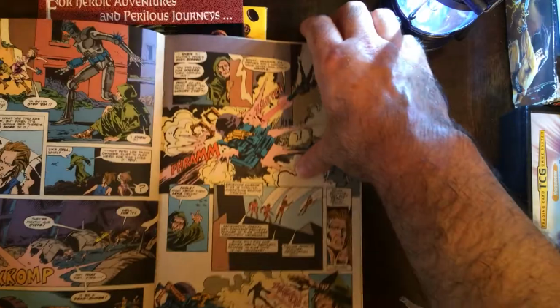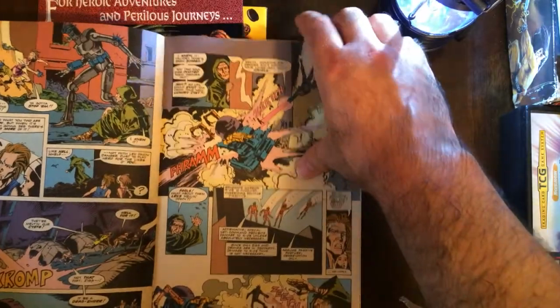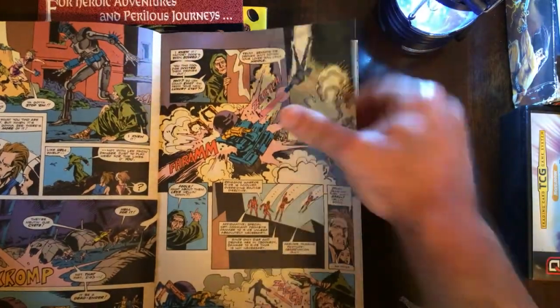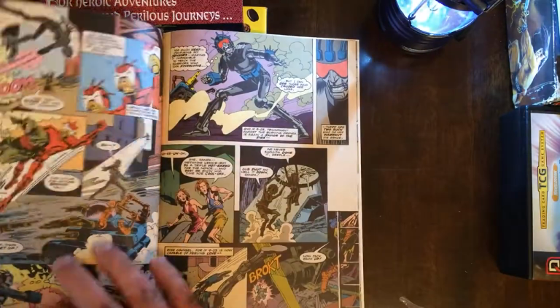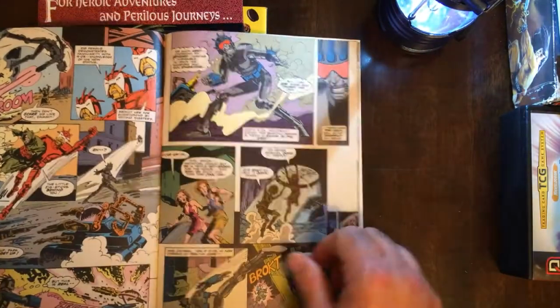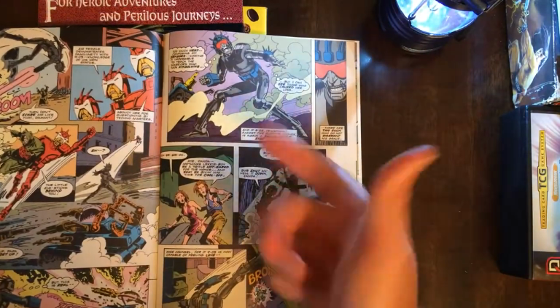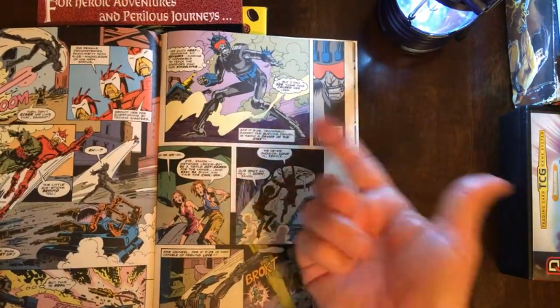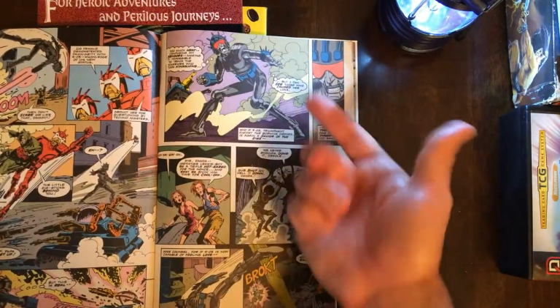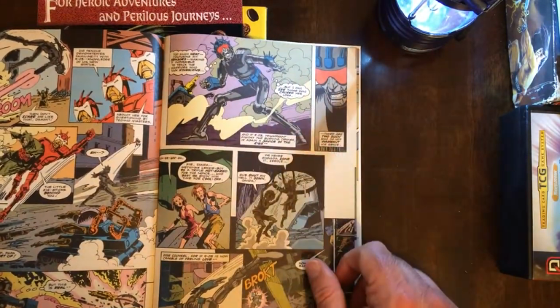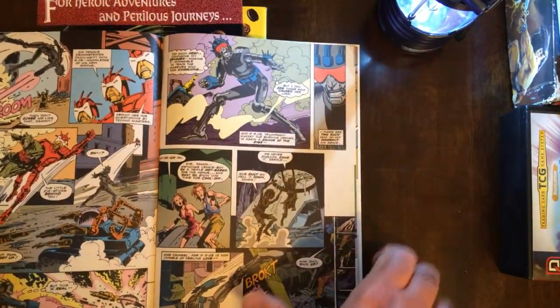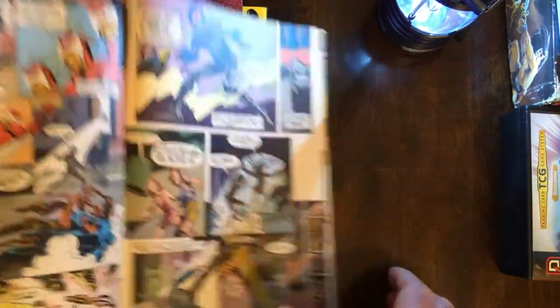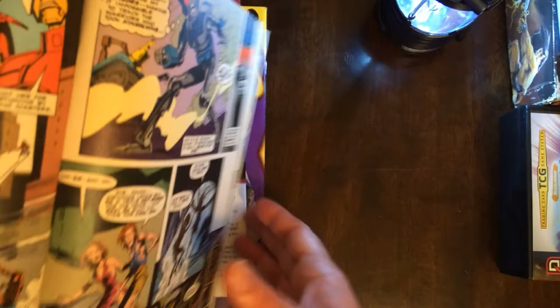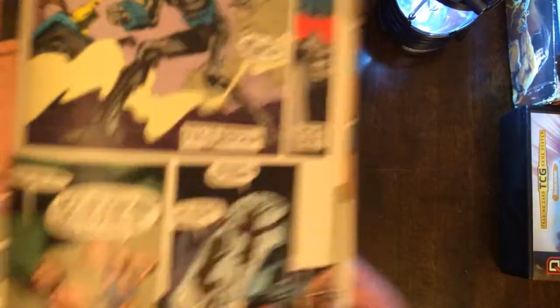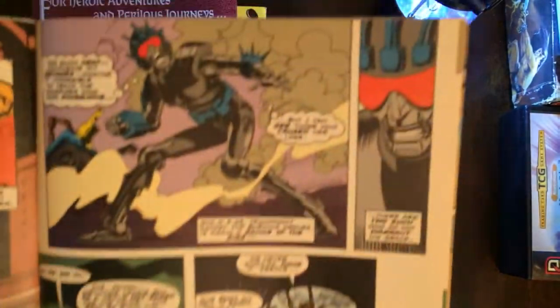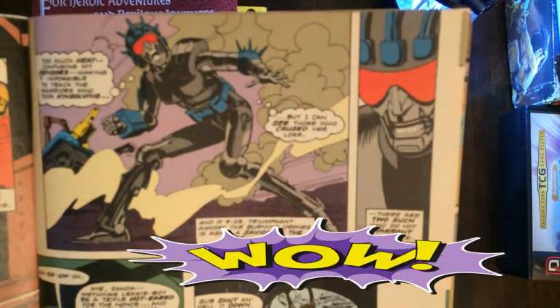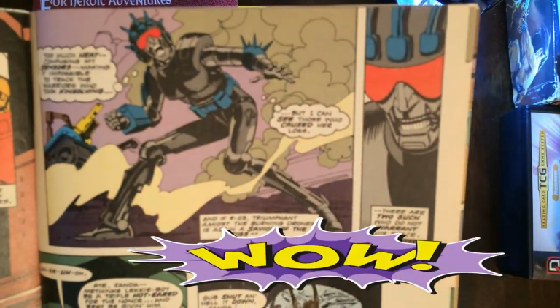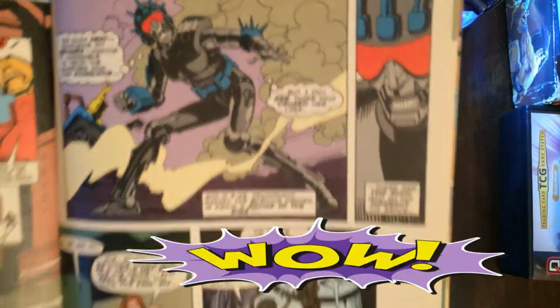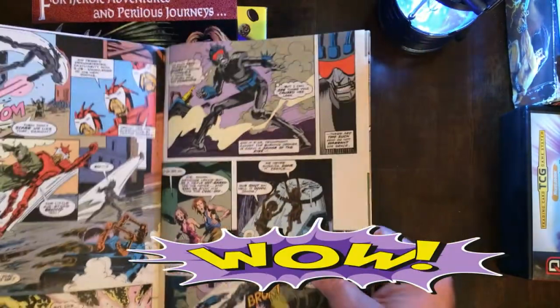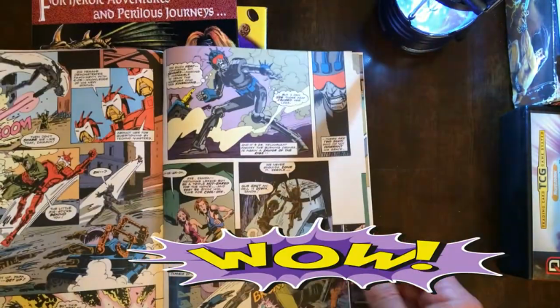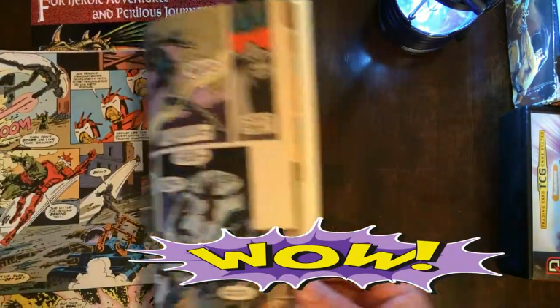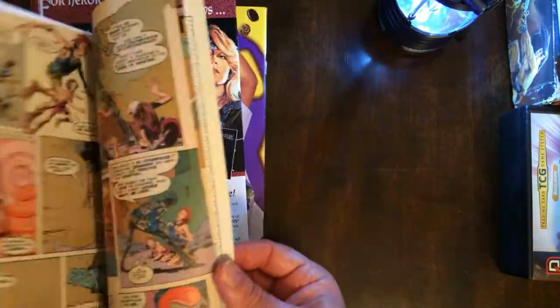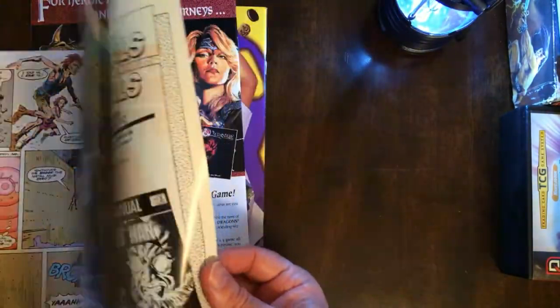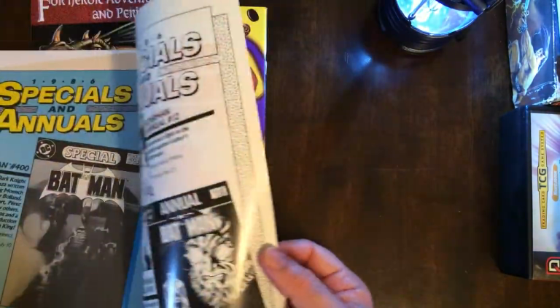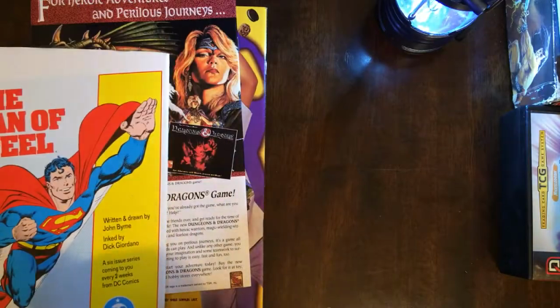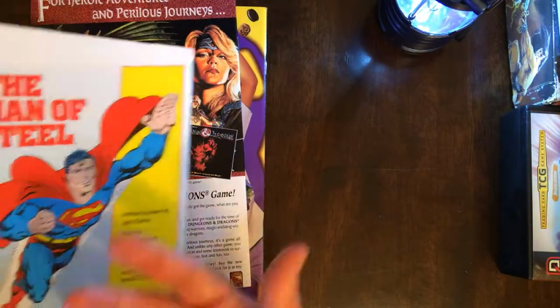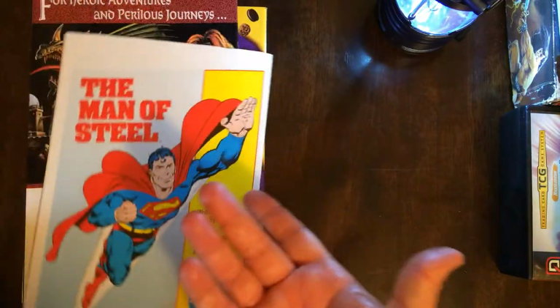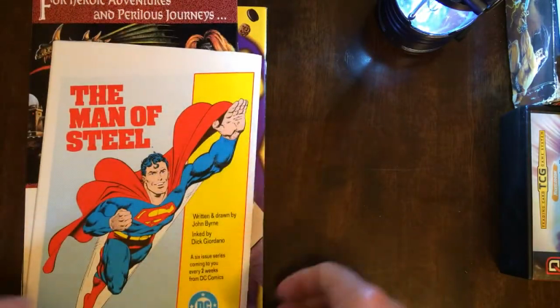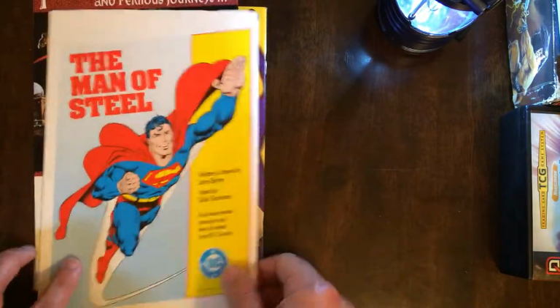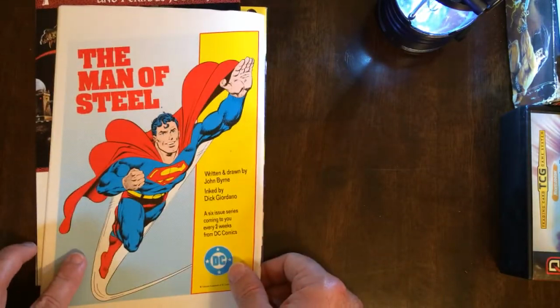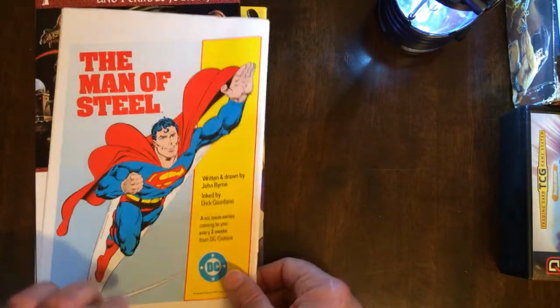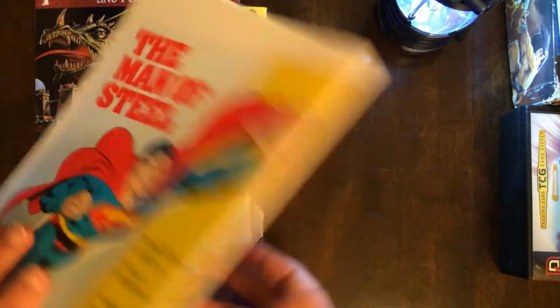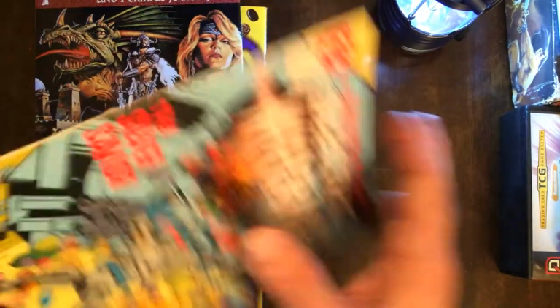This looks pretty bad. What is this? At least I got that. I like that Superman art.